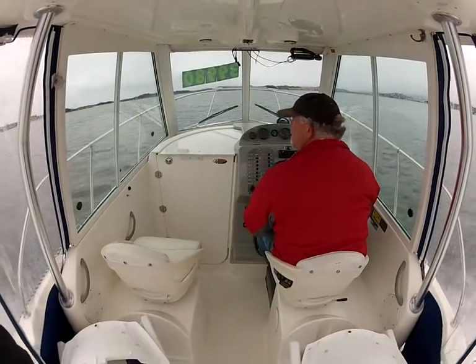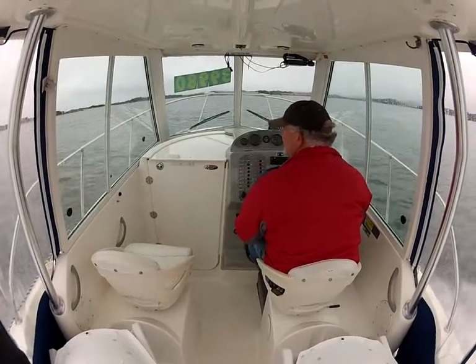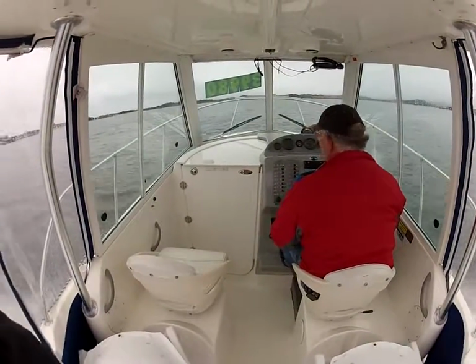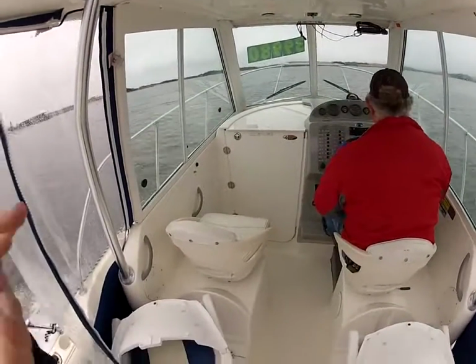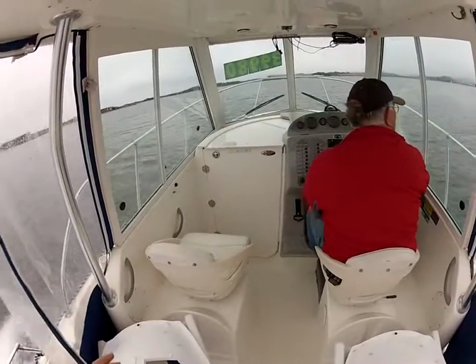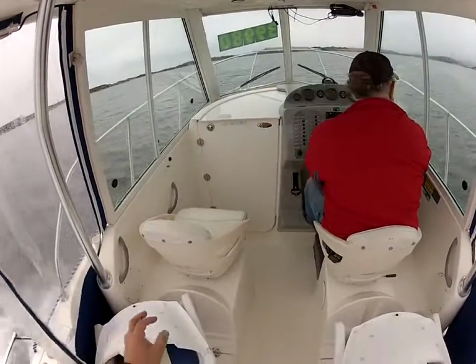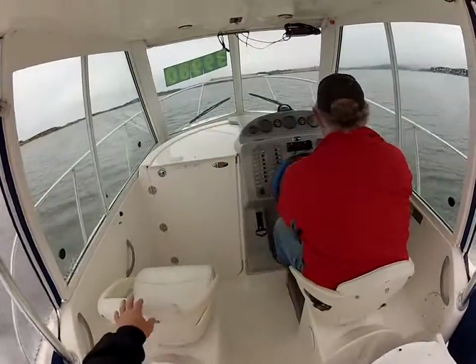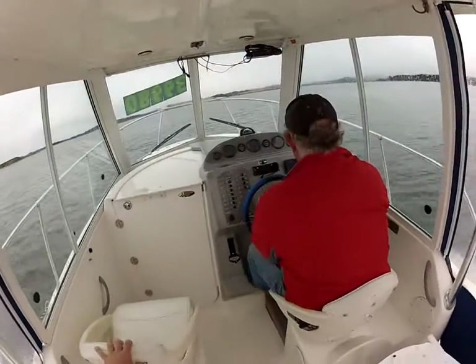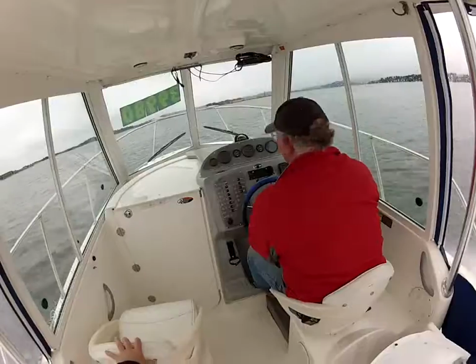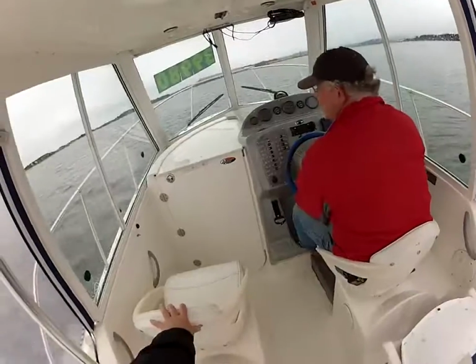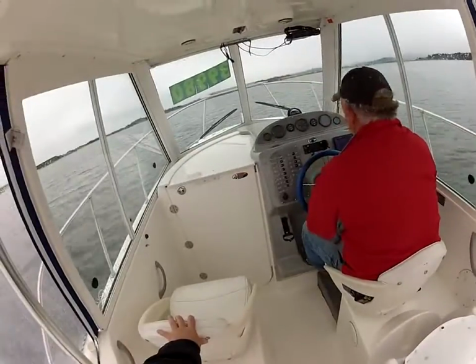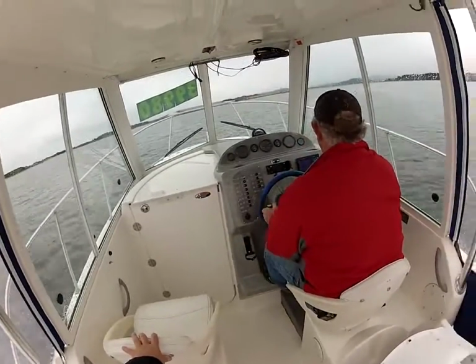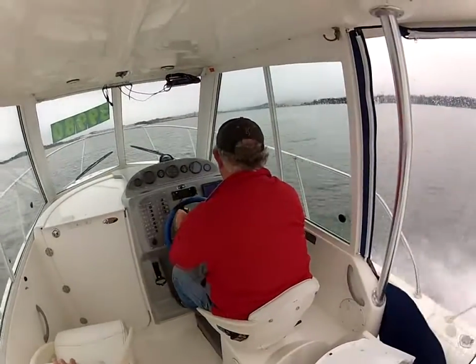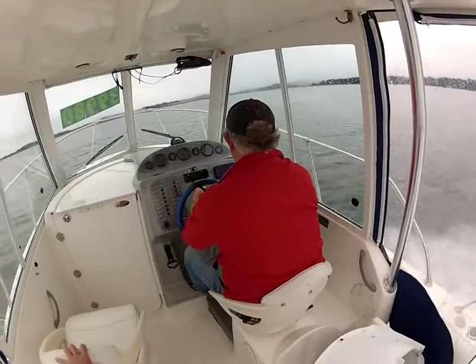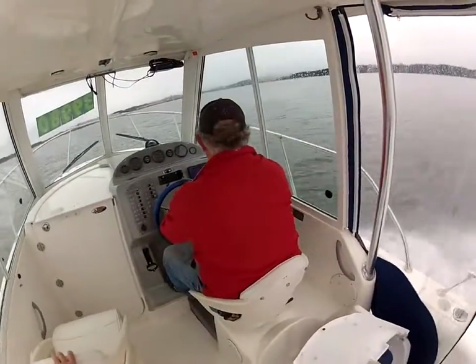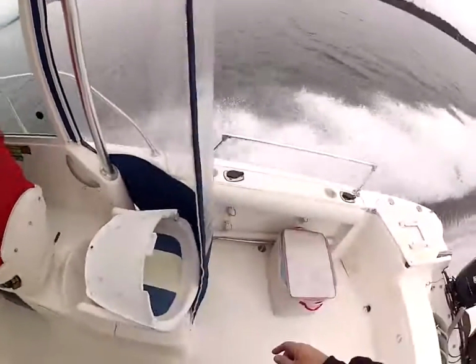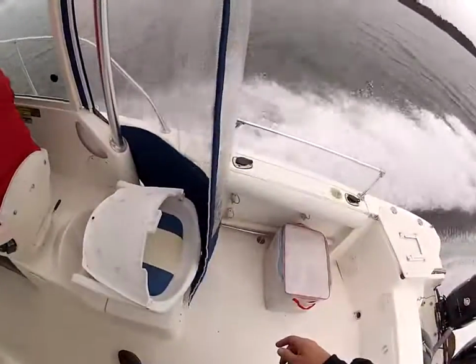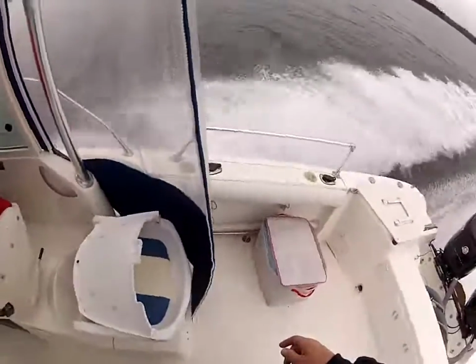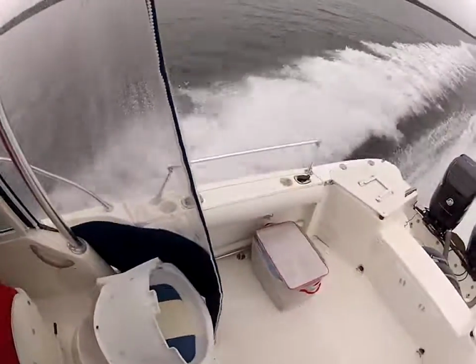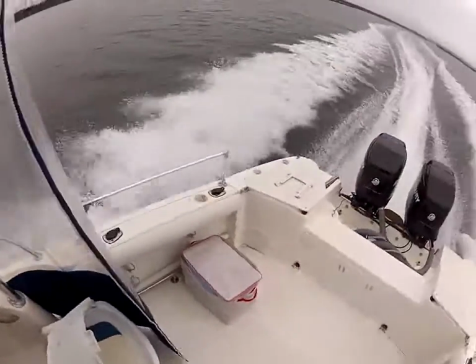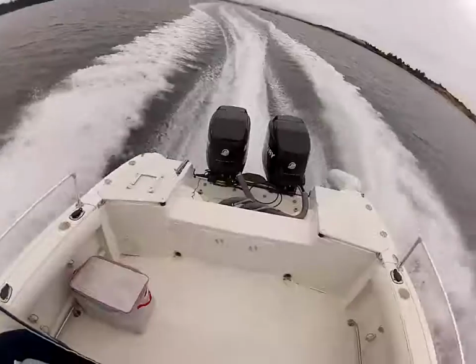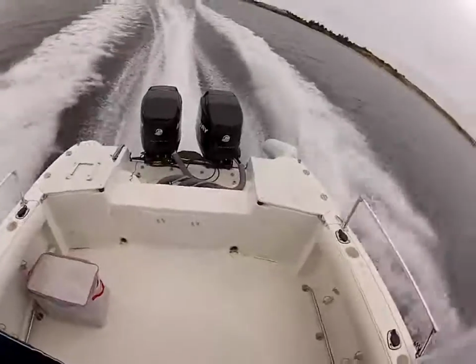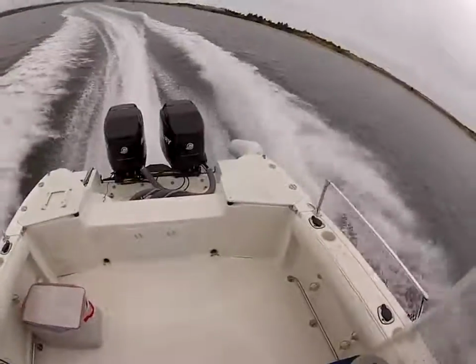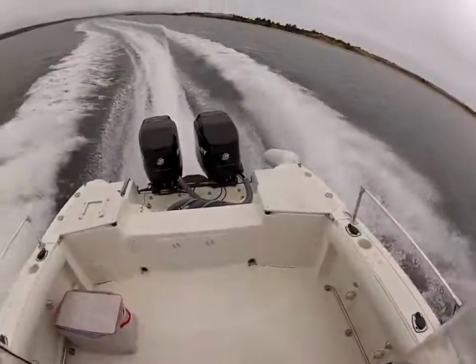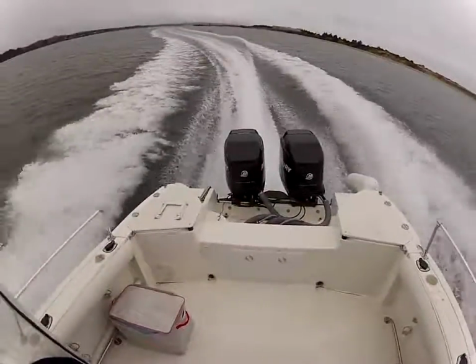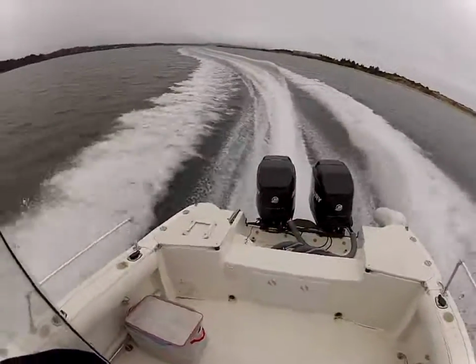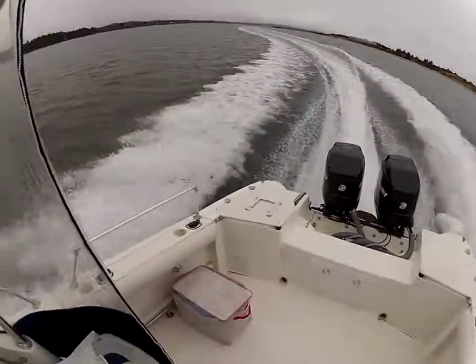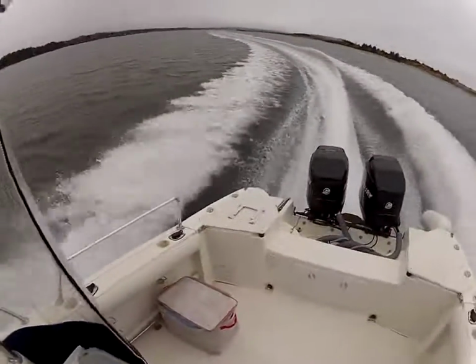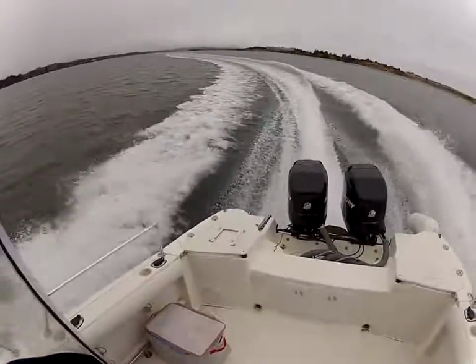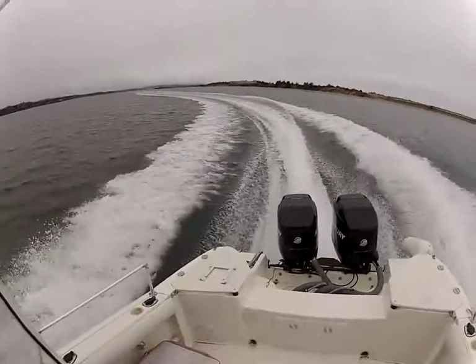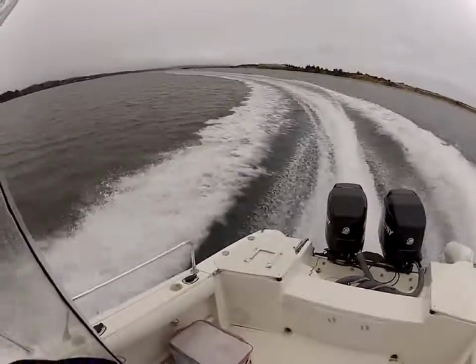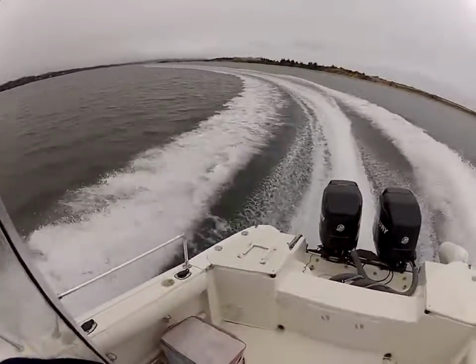Want to do a turn? Yep, okay, I'm ready. Nice dry ride. There we go. Woo!